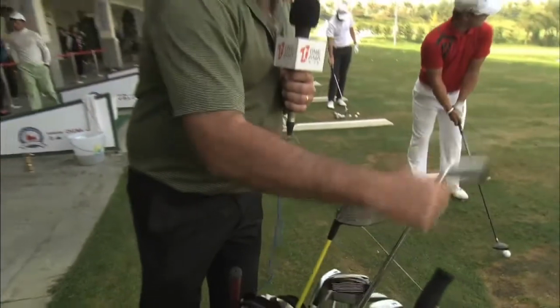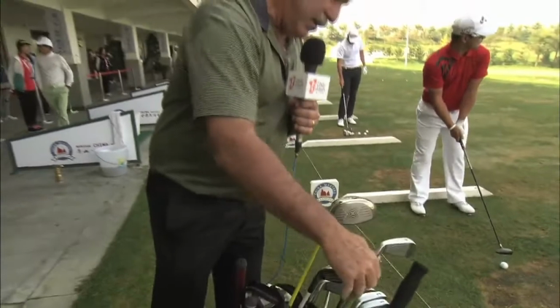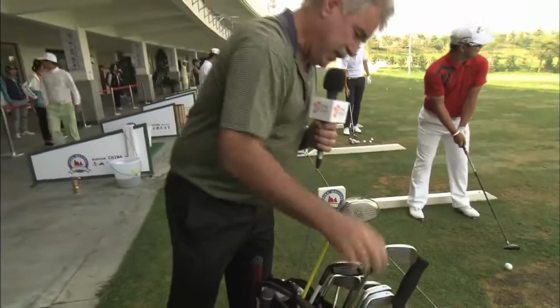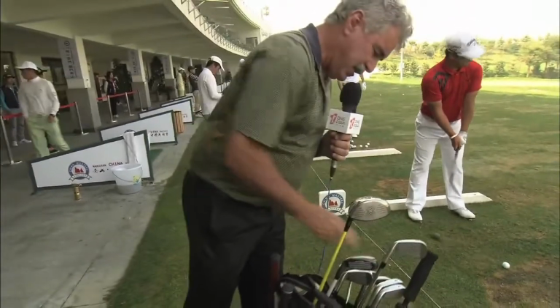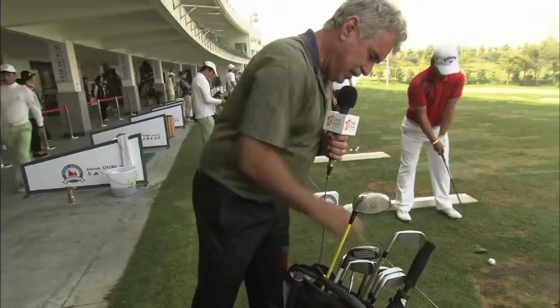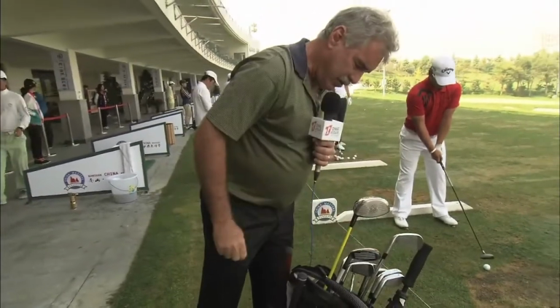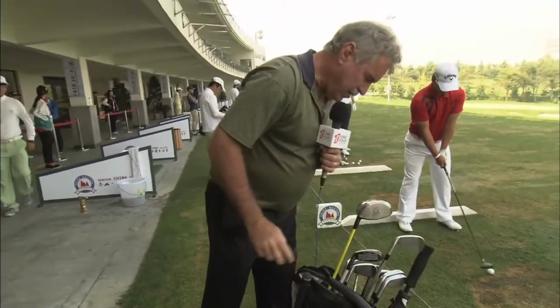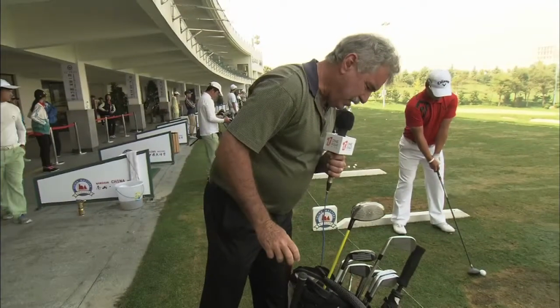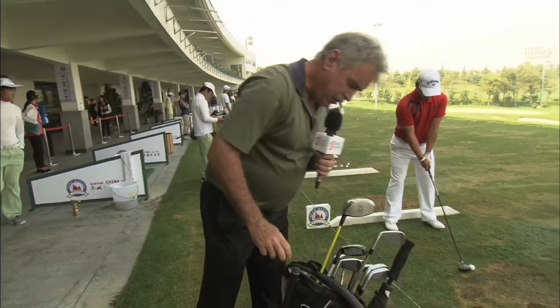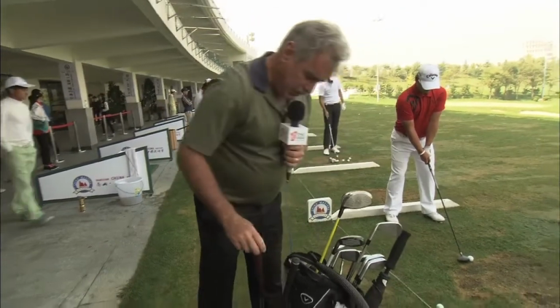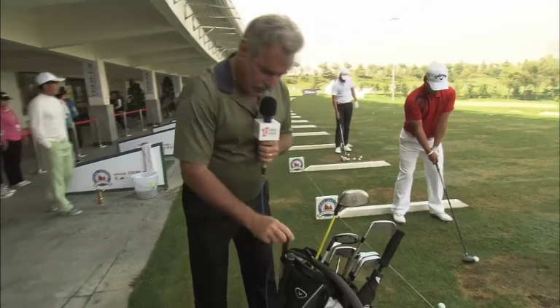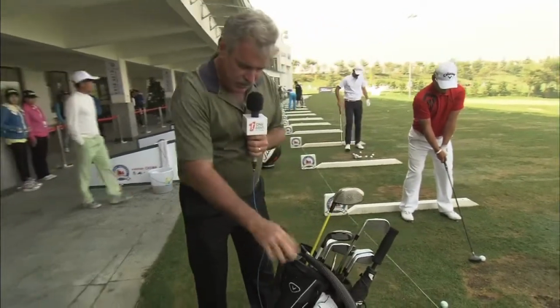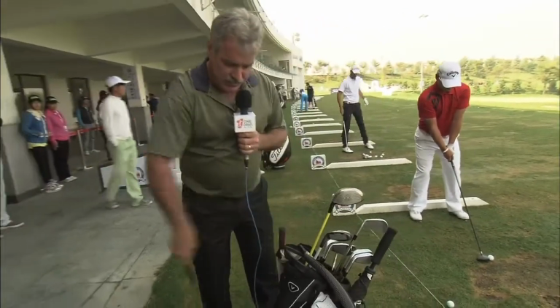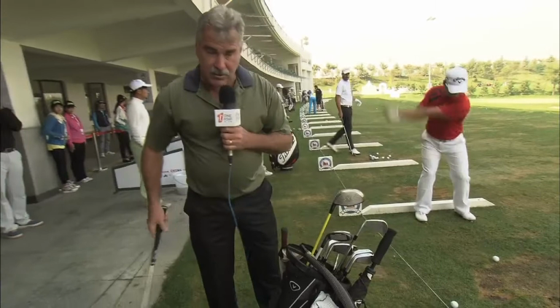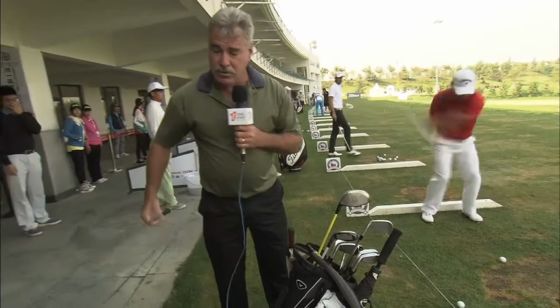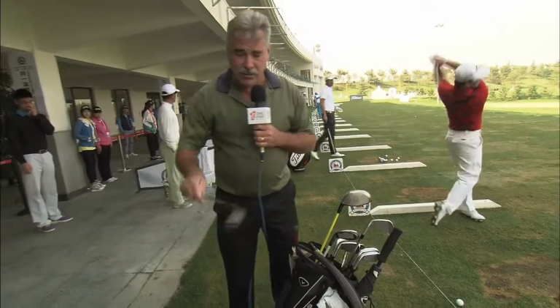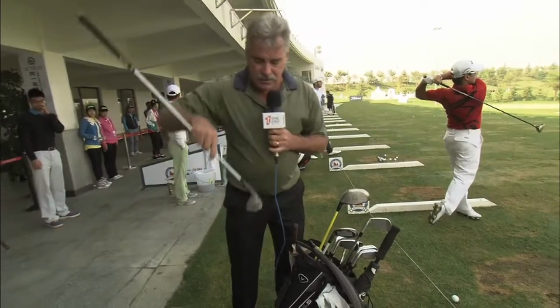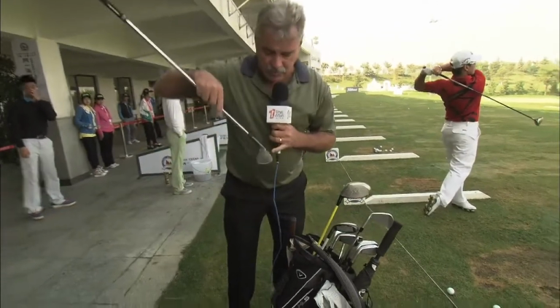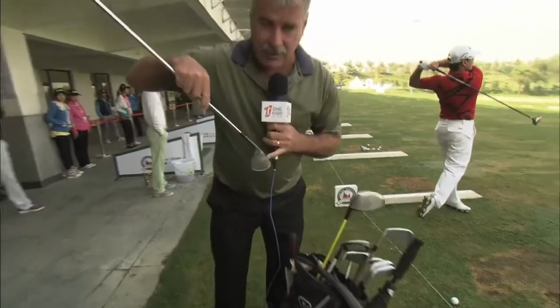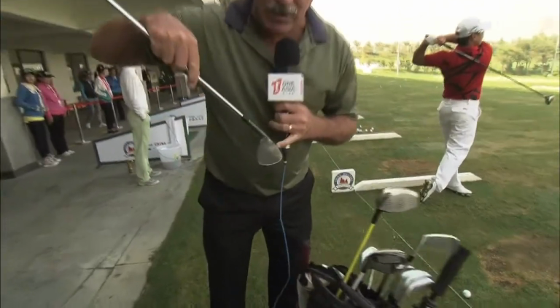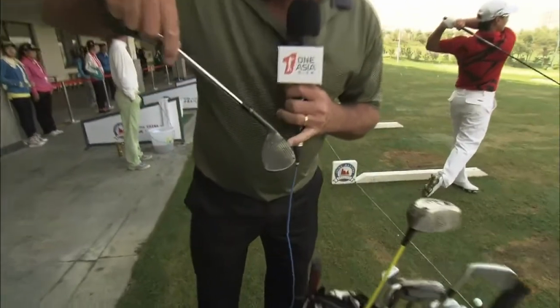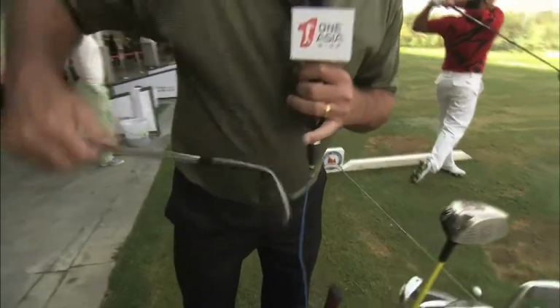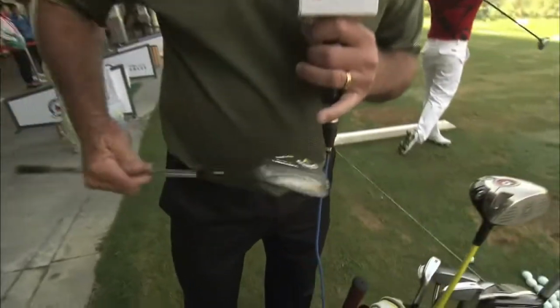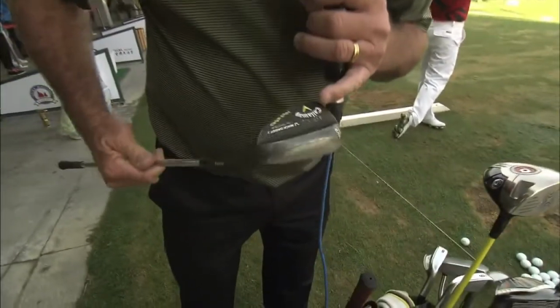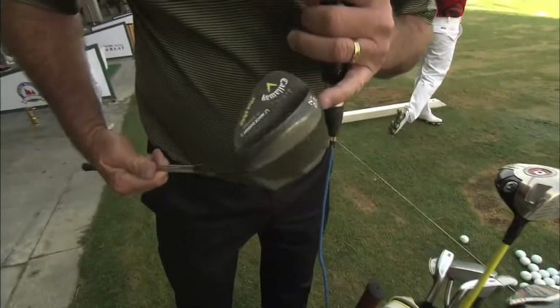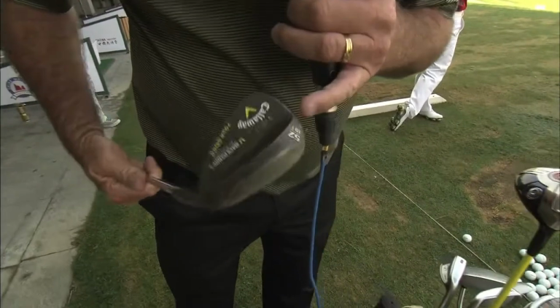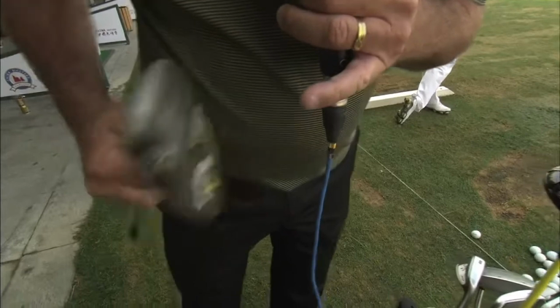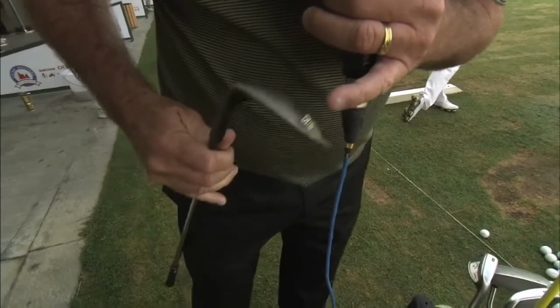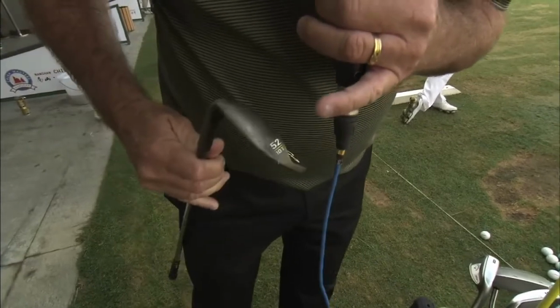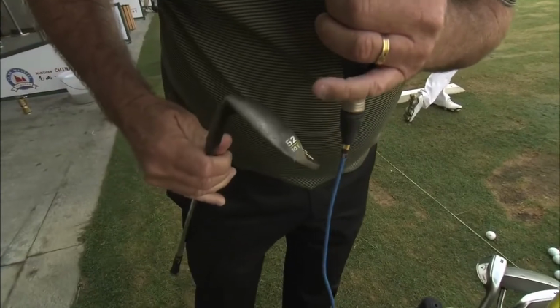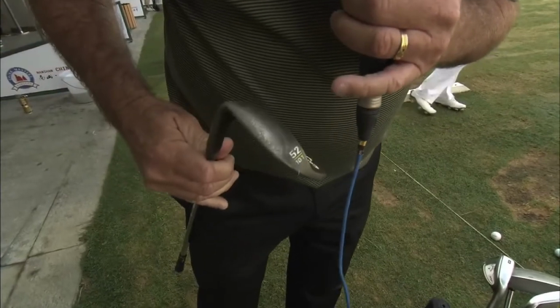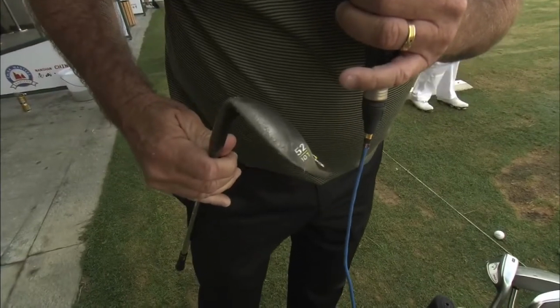He carries a 60 degree sand iron with 9 degrees of bounce on it. Another one of his sand irons has some use already — you can see it's coming right out of the centre, and that's what we like to see. This one here is his 52, and it's got 10 degrees of bounce on it.